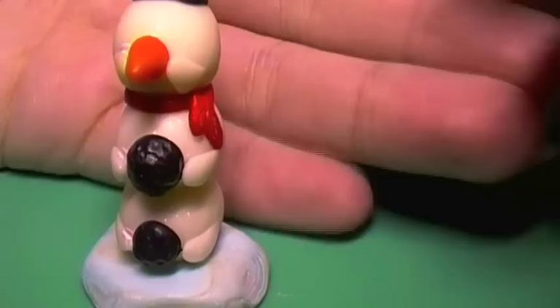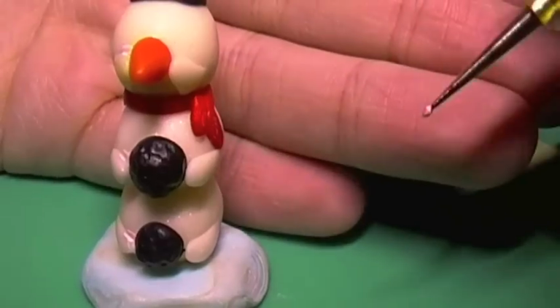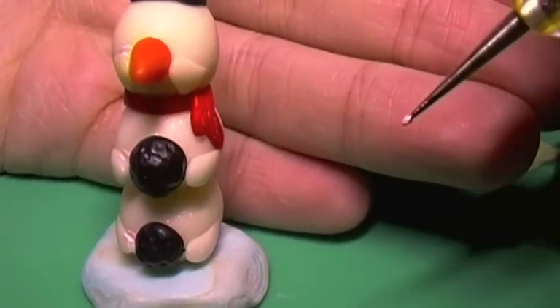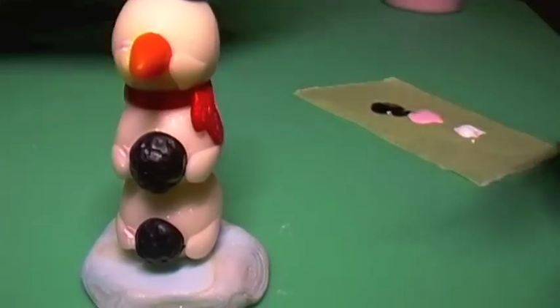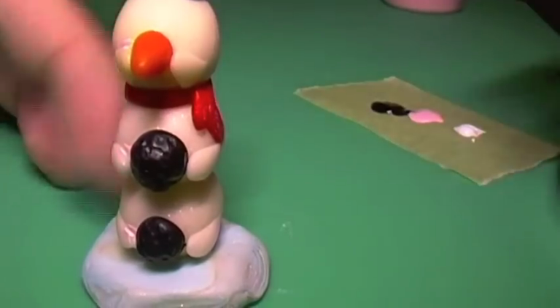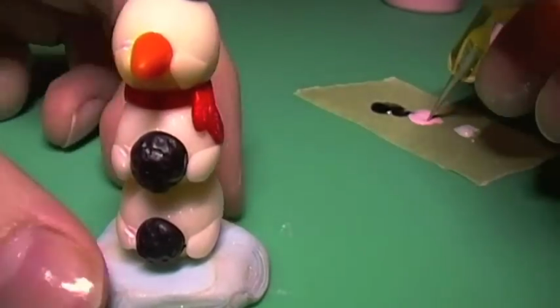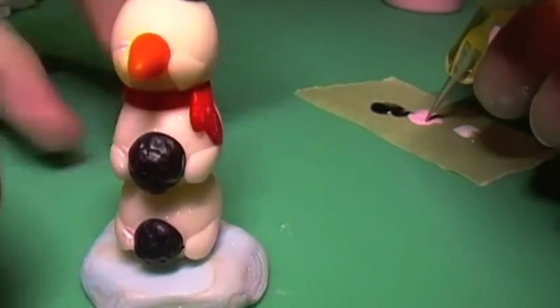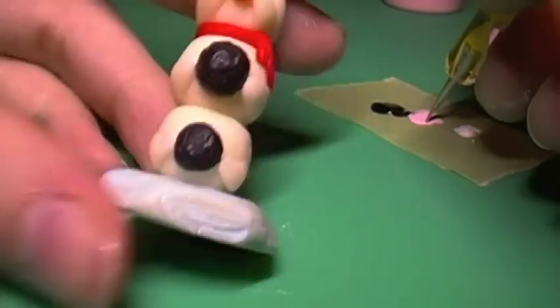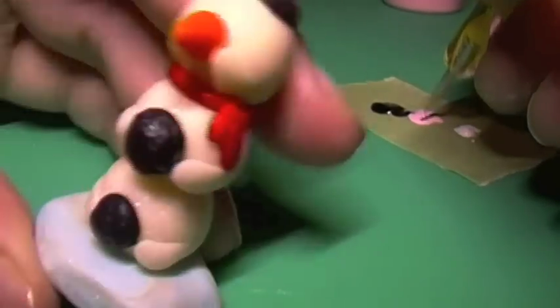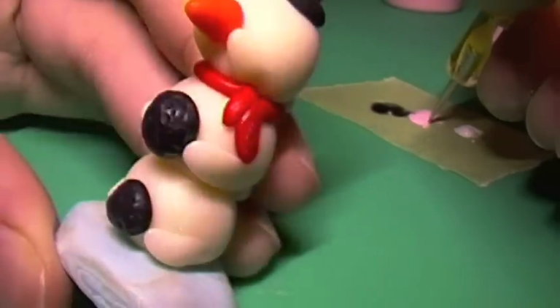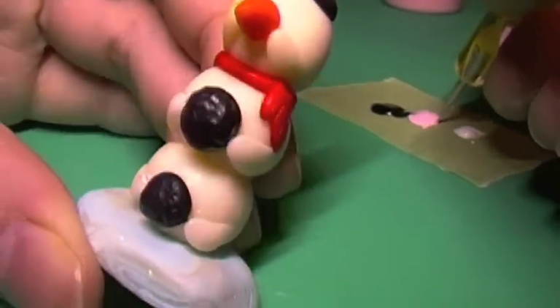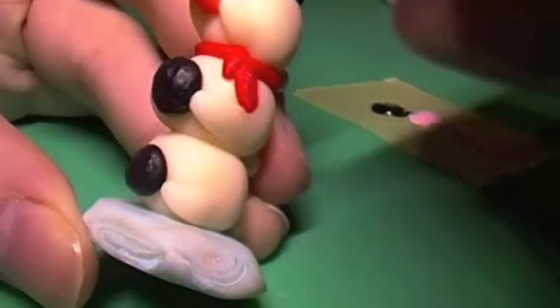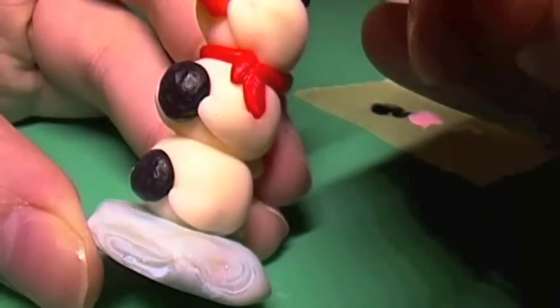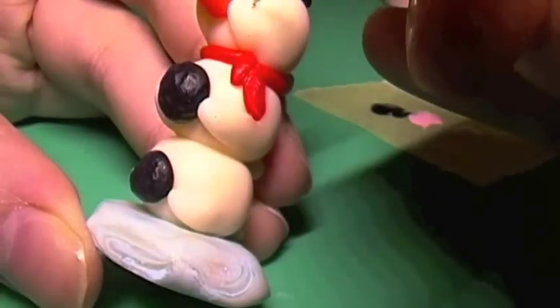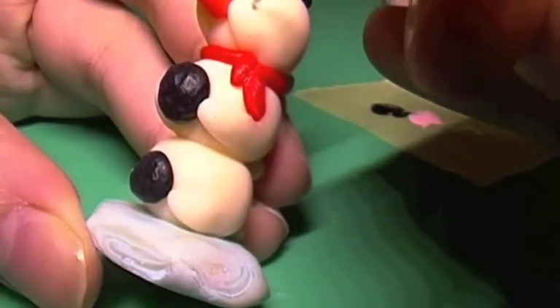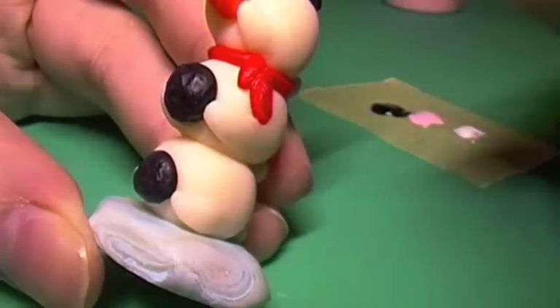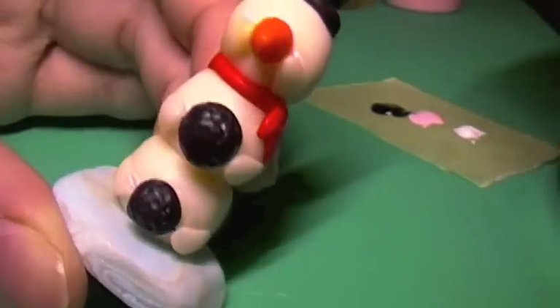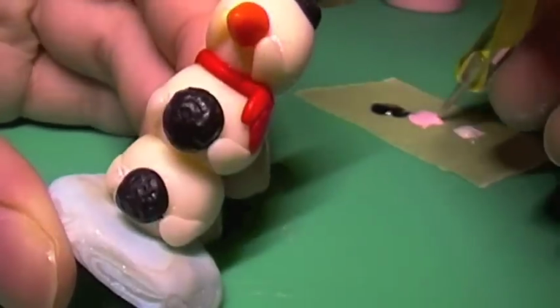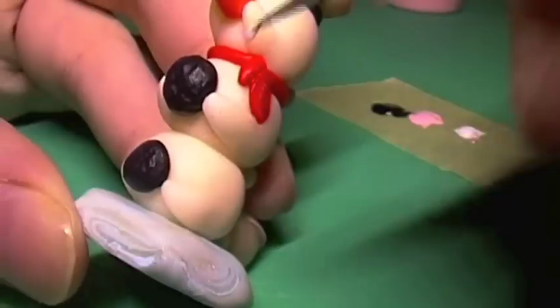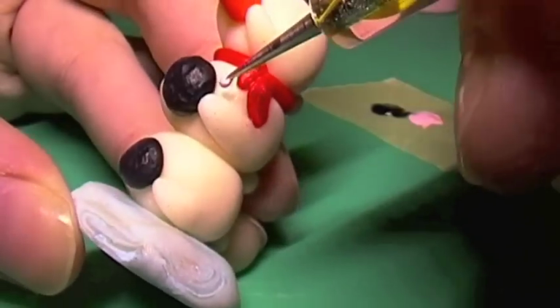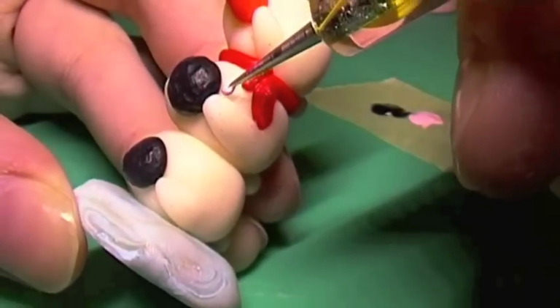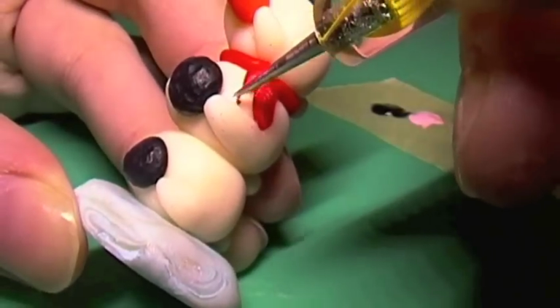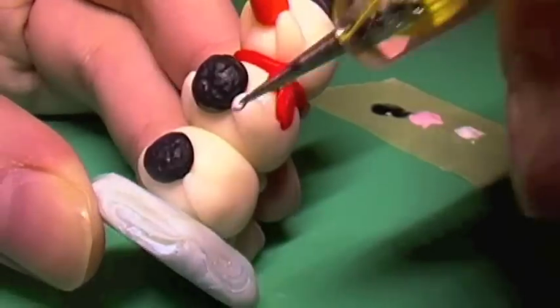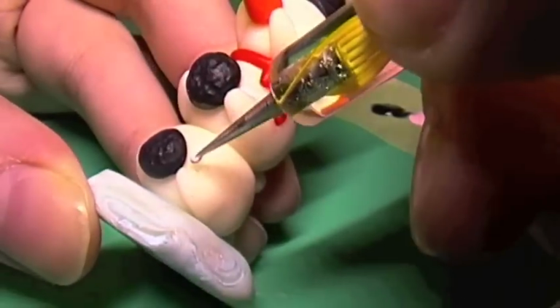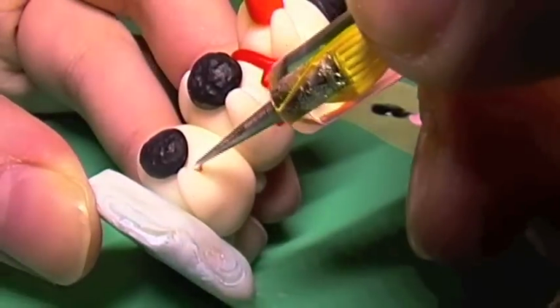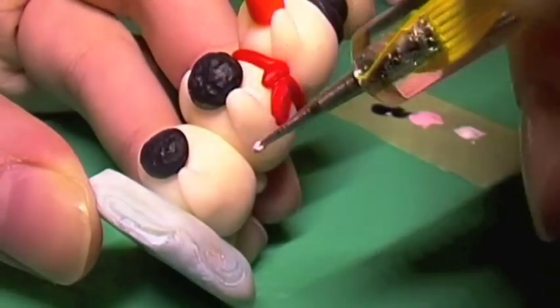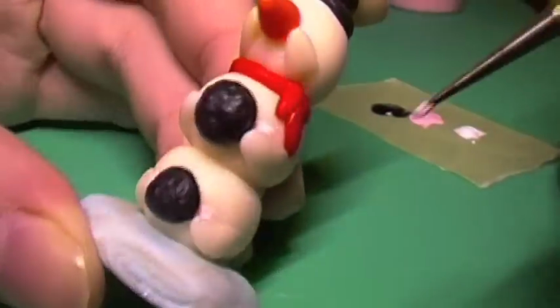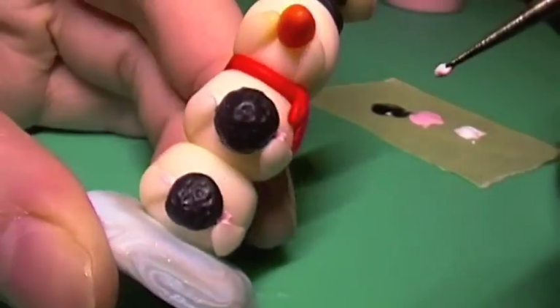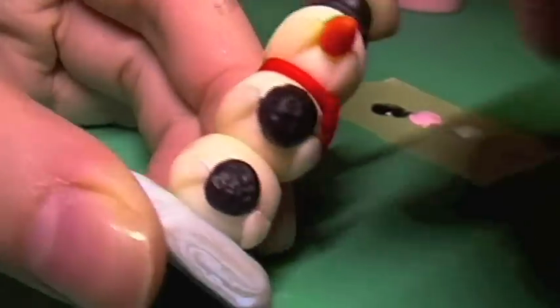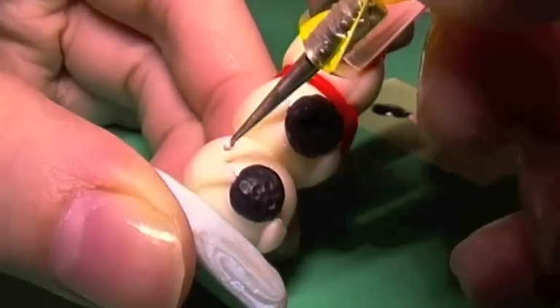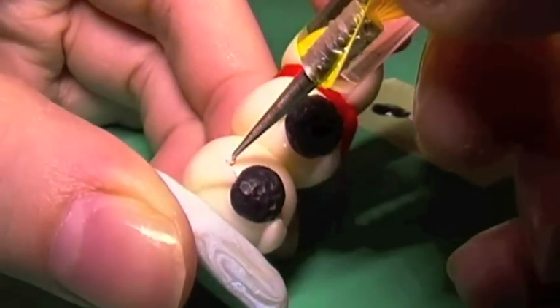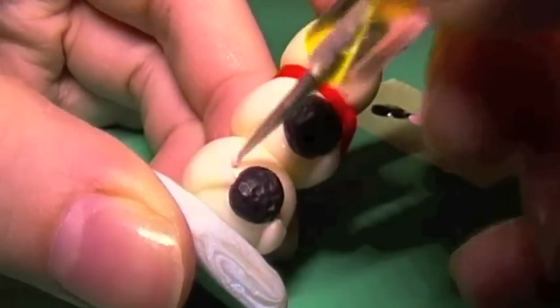Once you finish making your charm, you're going to go ahead and bake it. Then I'm just taking some pink paint for the cheeks on every Mamma Goma and using a little dotting tool to paint those on.